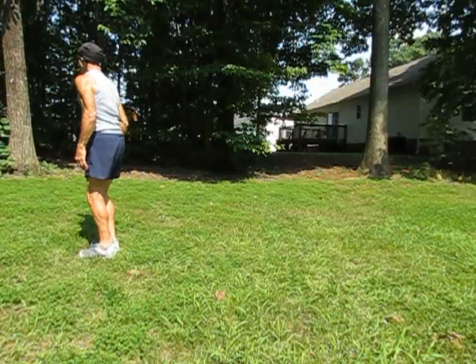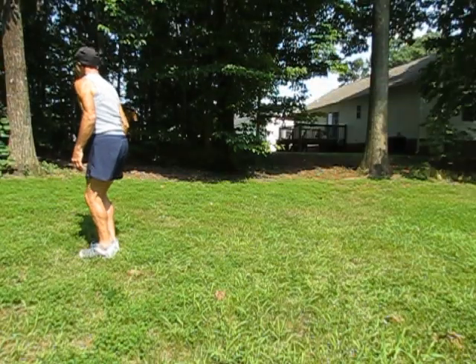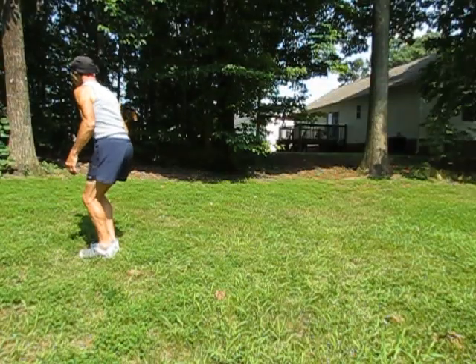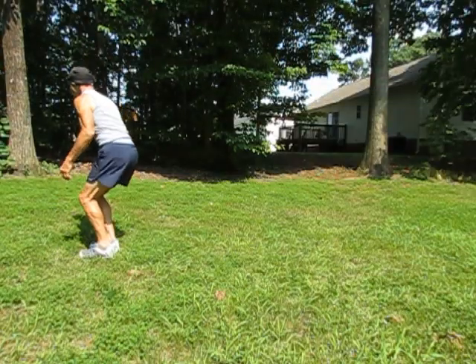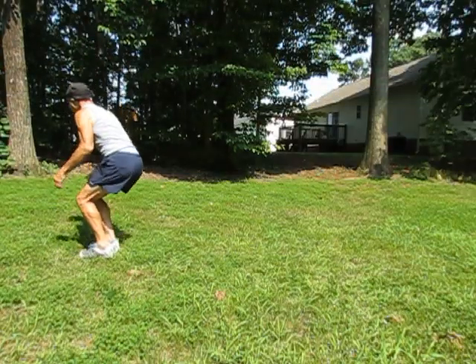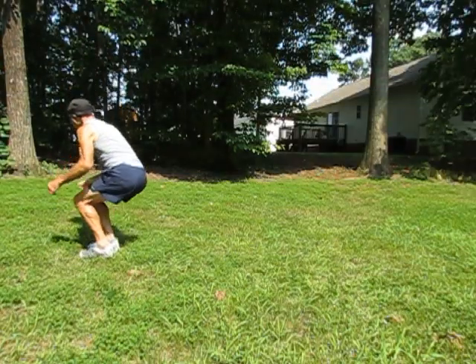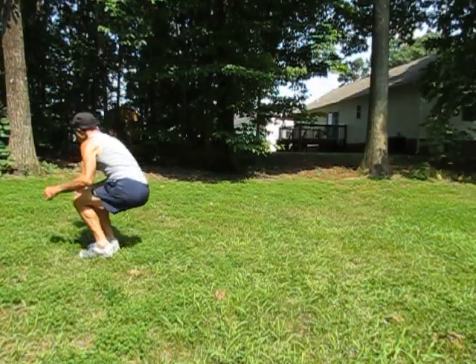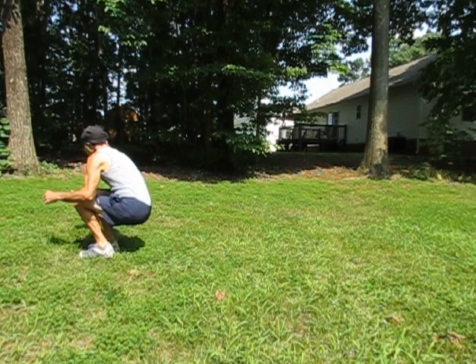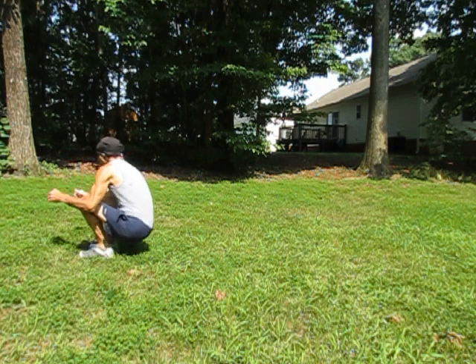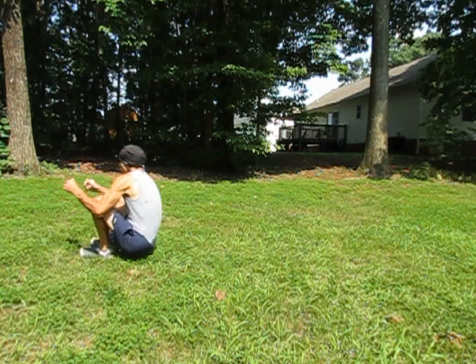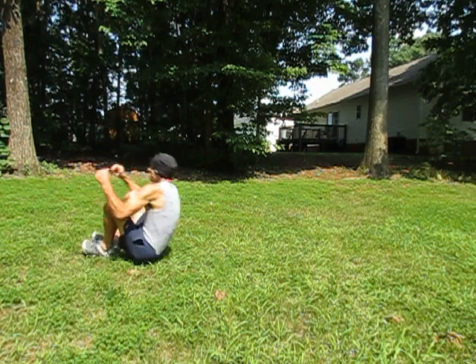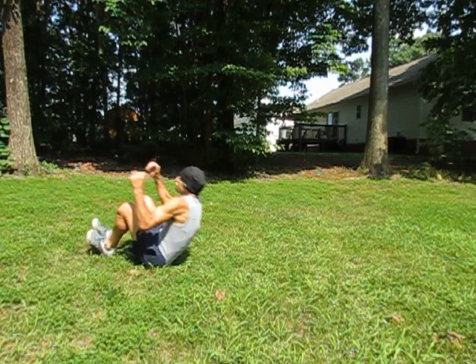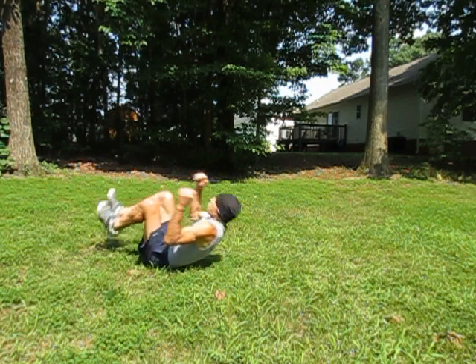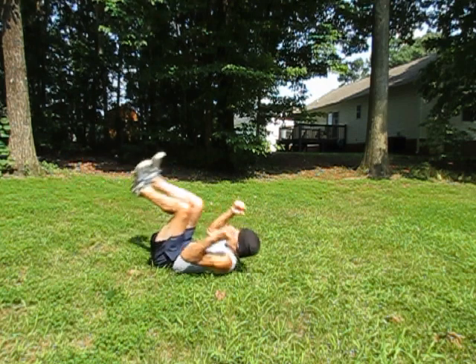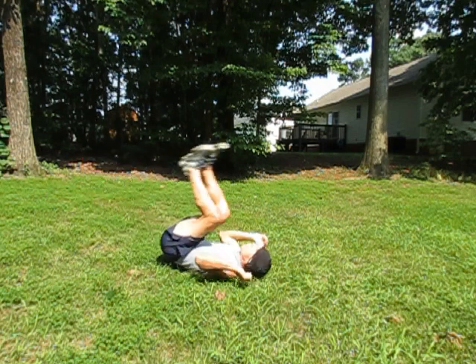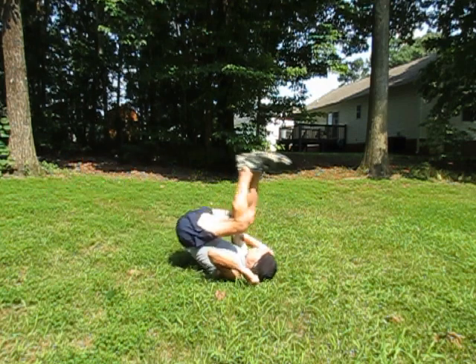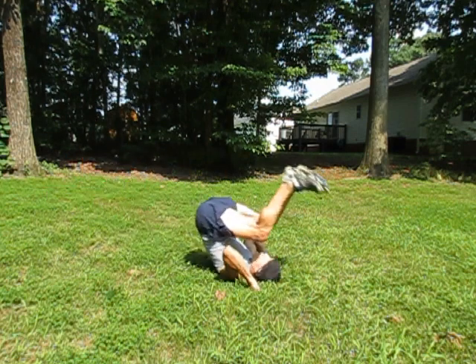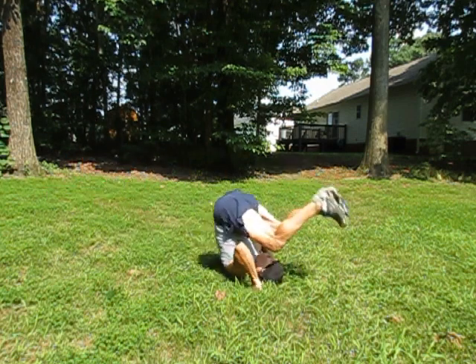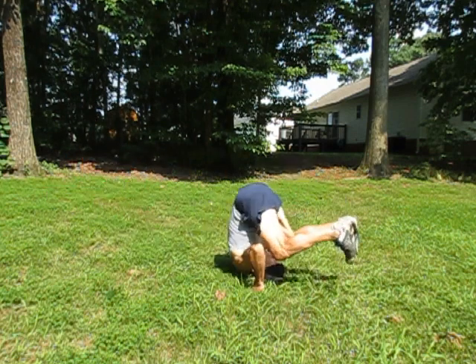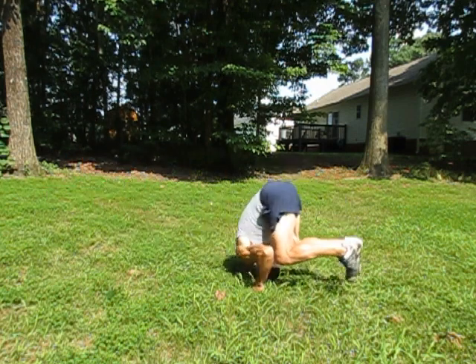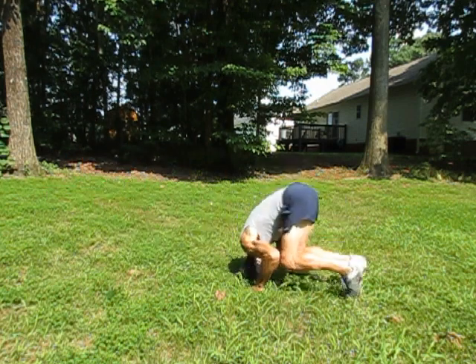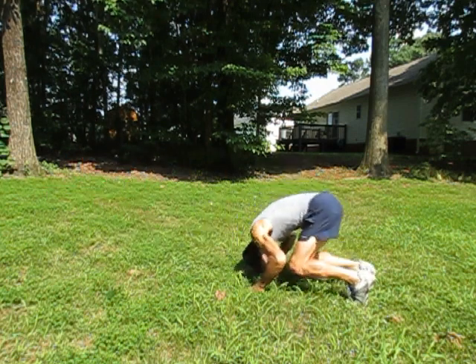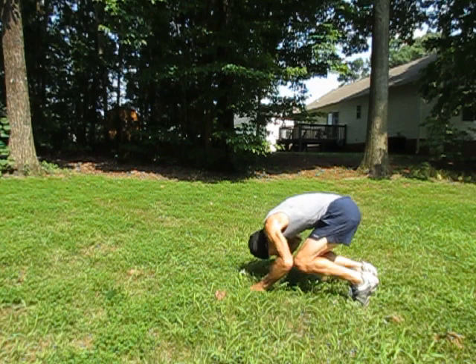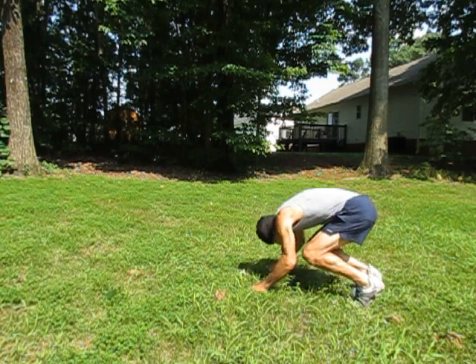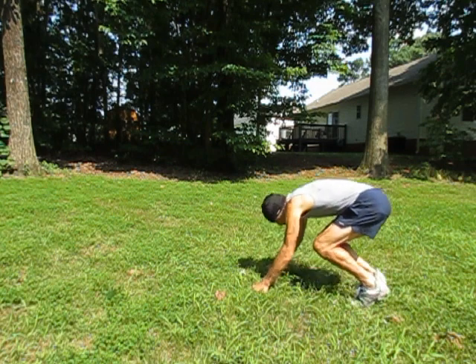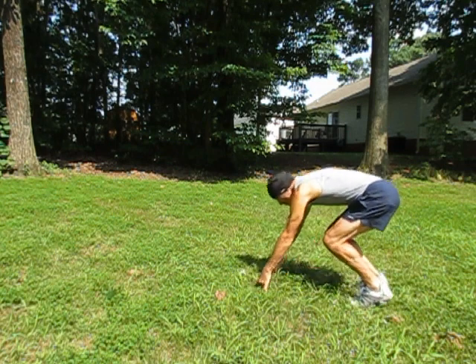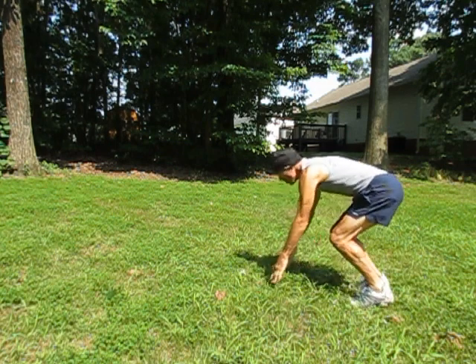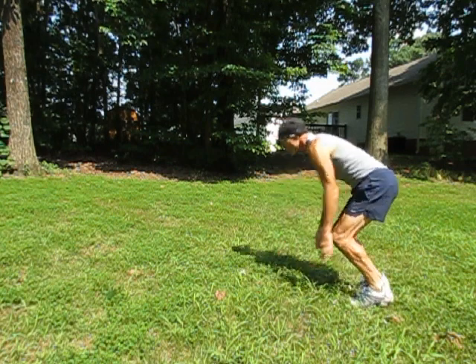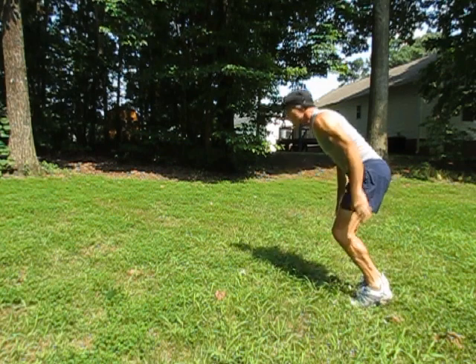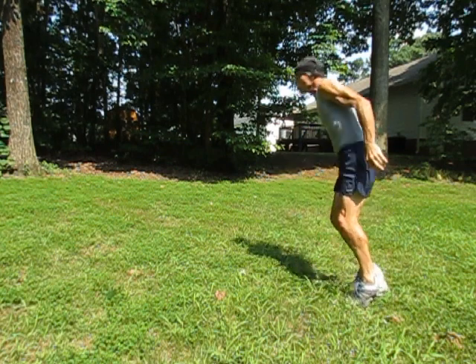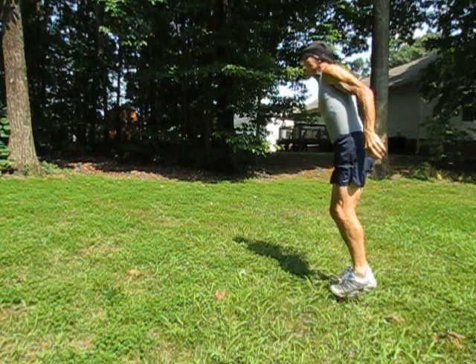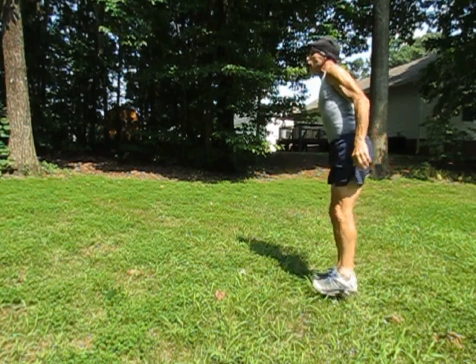Reverse Somersault. Squat. Land on your backside. Spring off your legs. Tuck your head. Hands down to assist the roll. Up on your toes.